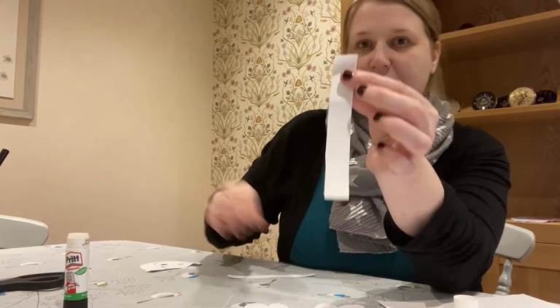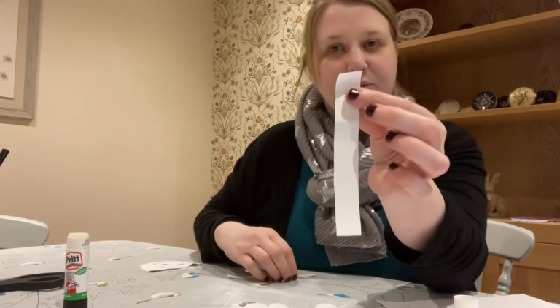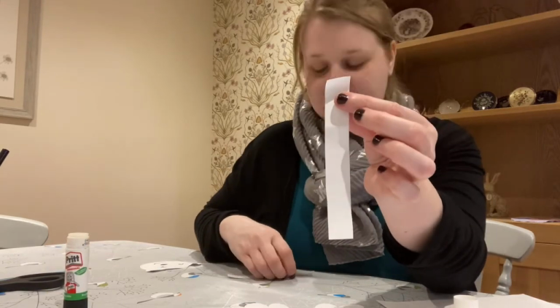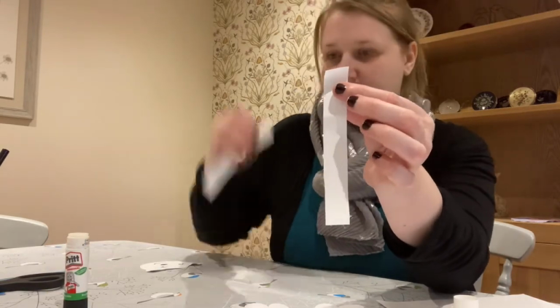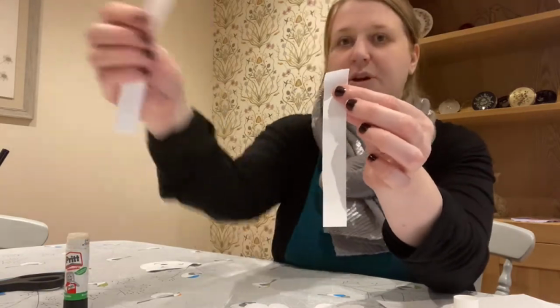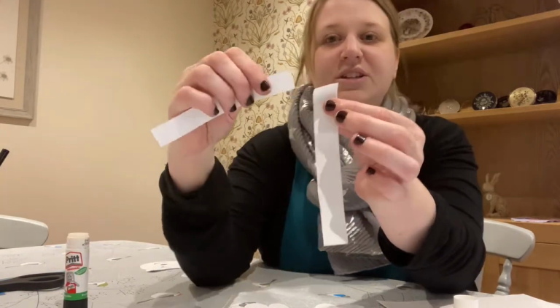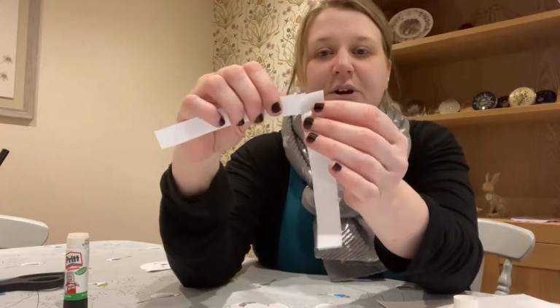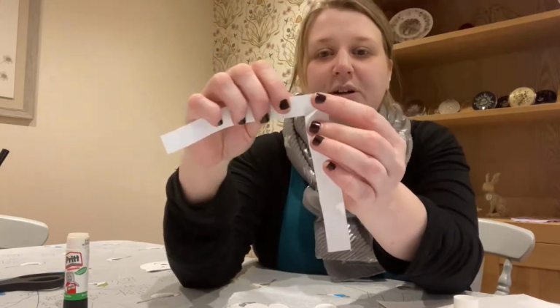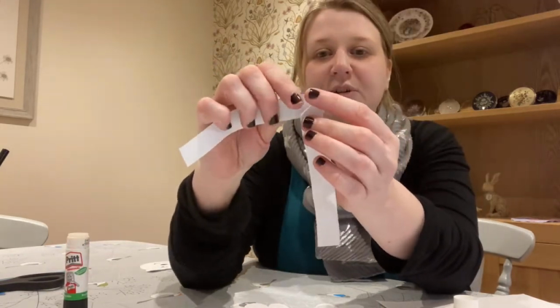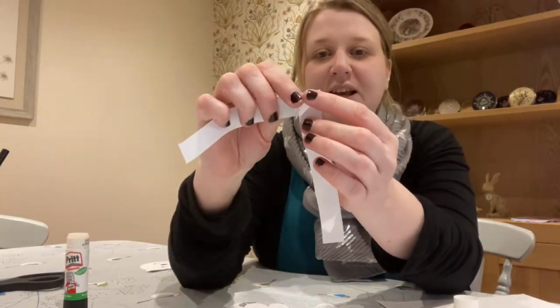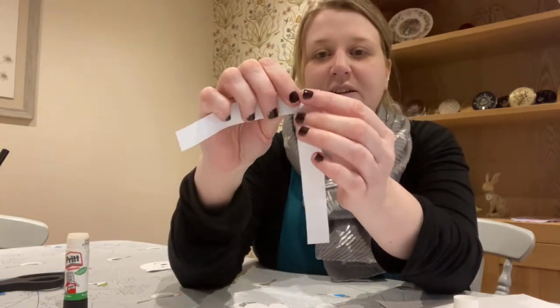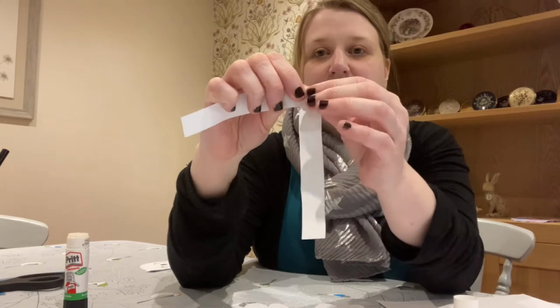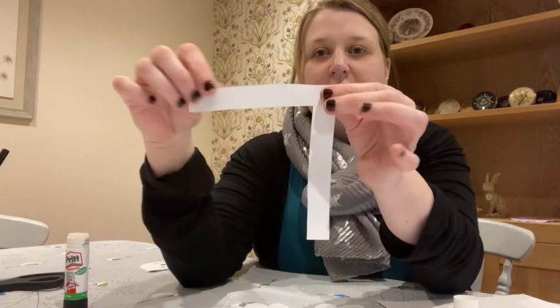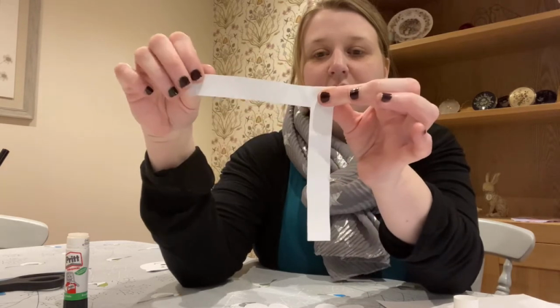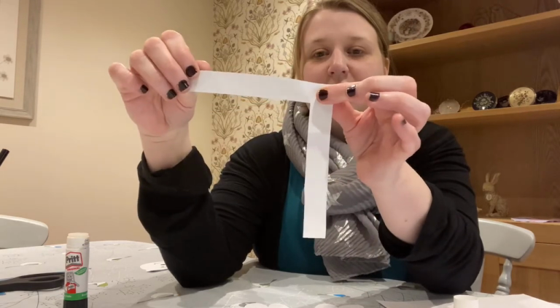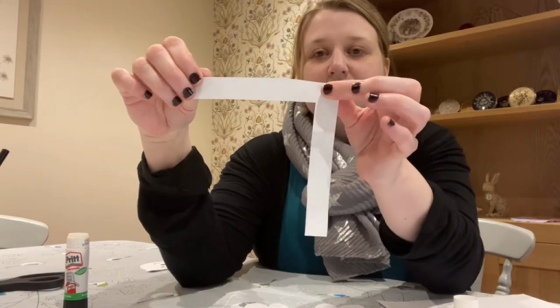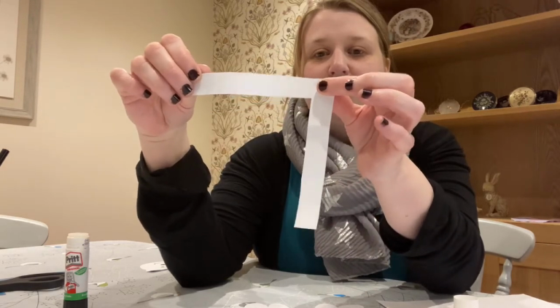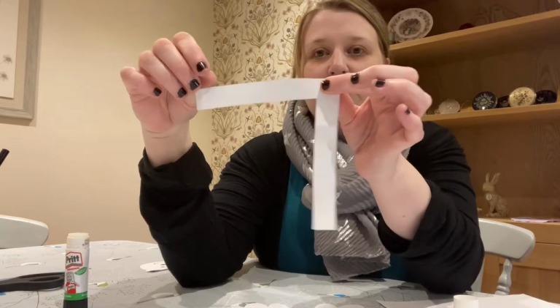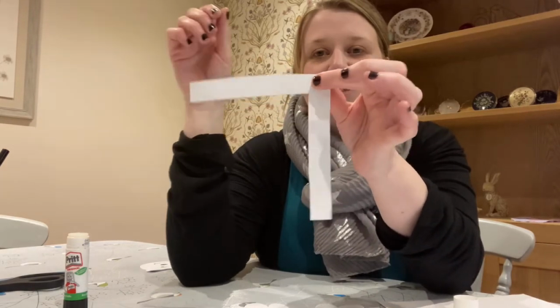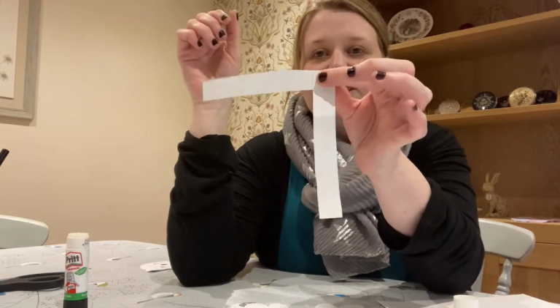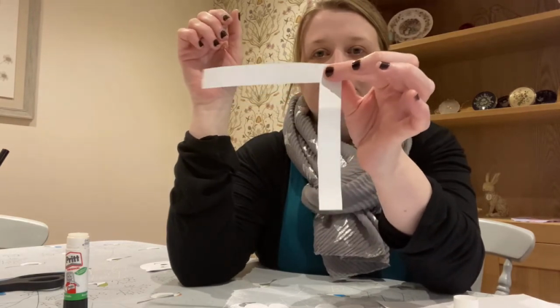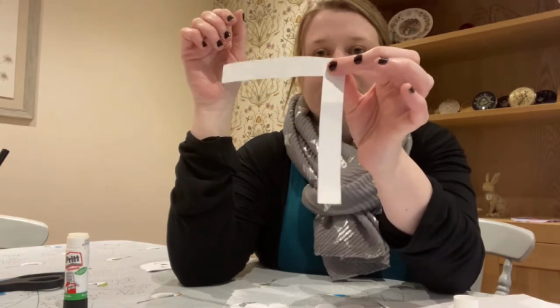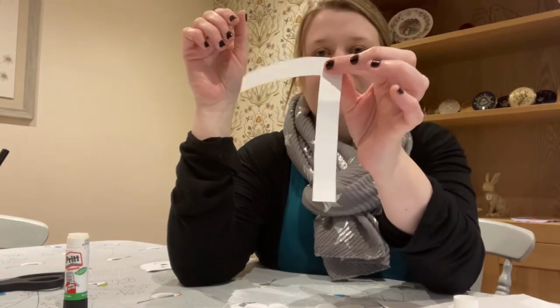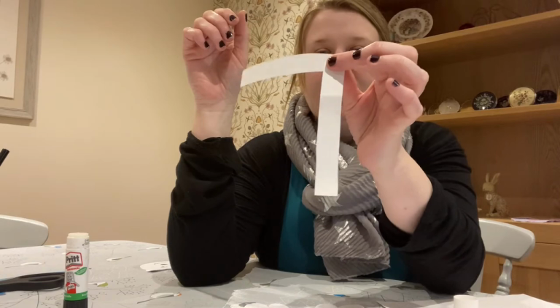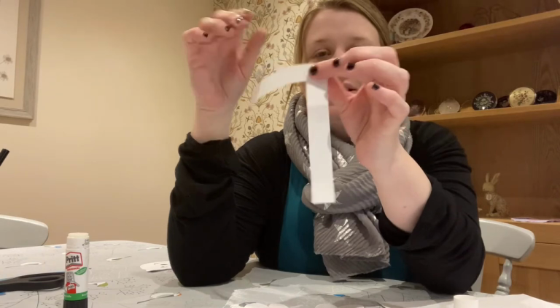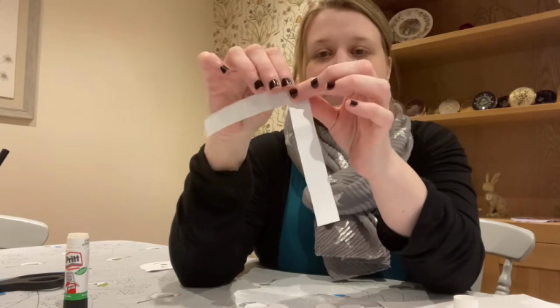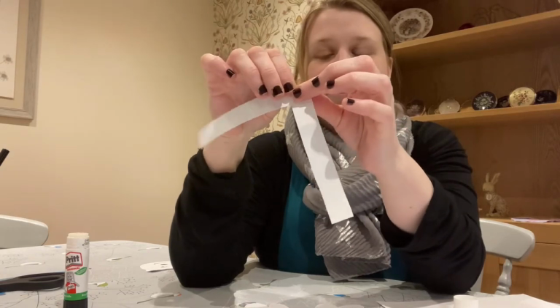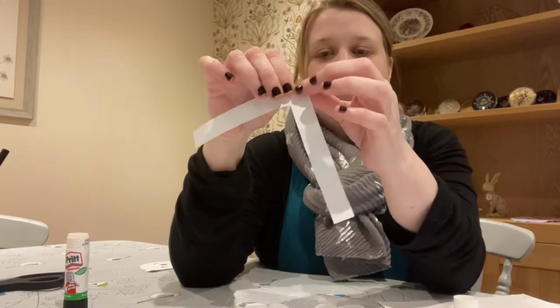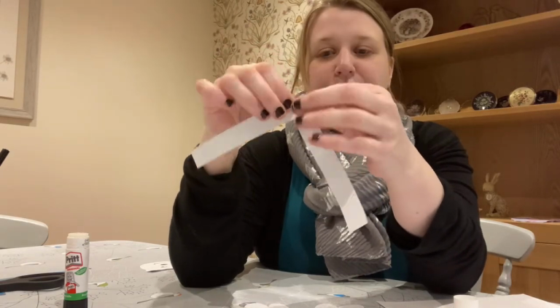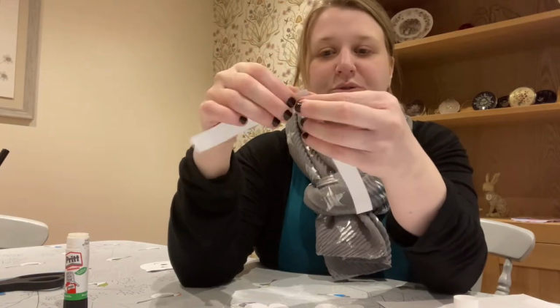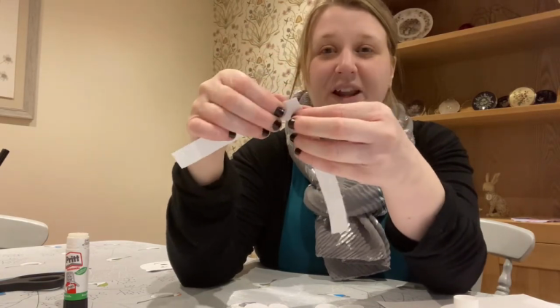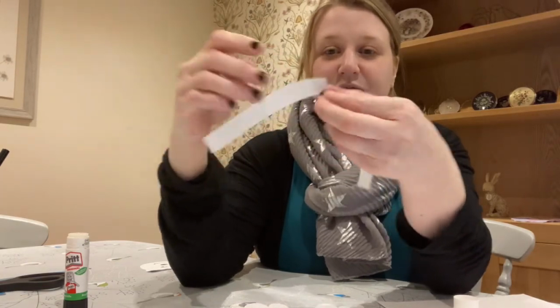Then holding it this way, we need to grab the other one, lay that like that, and stick them together.